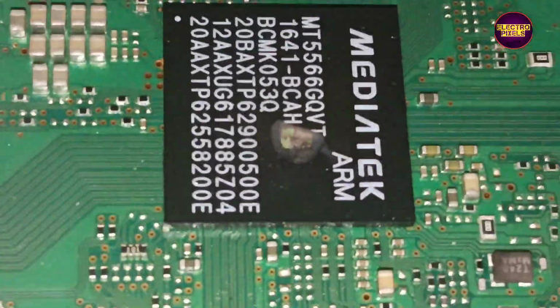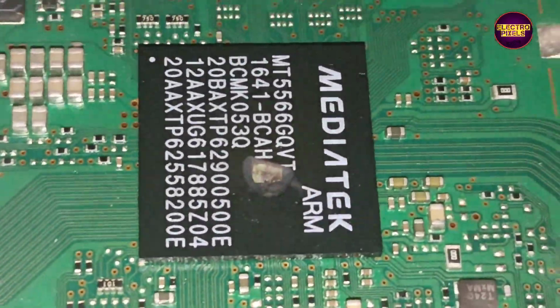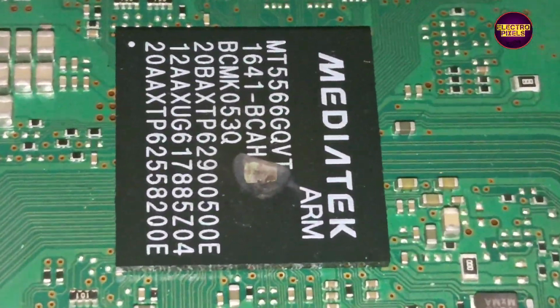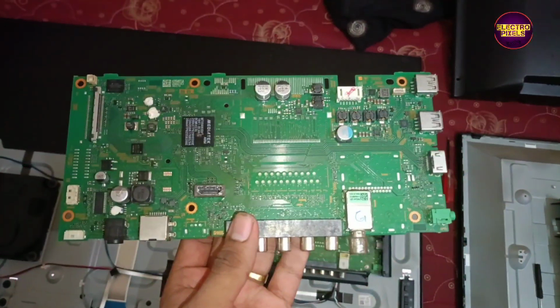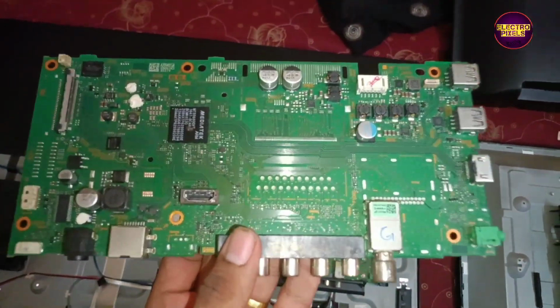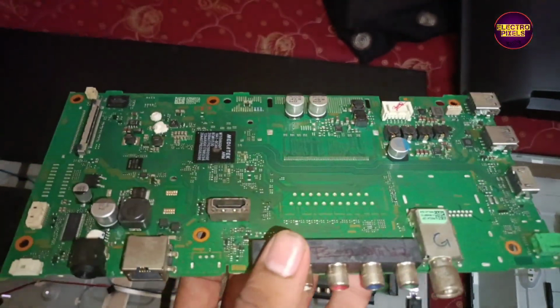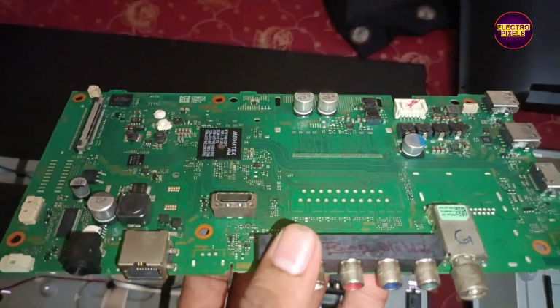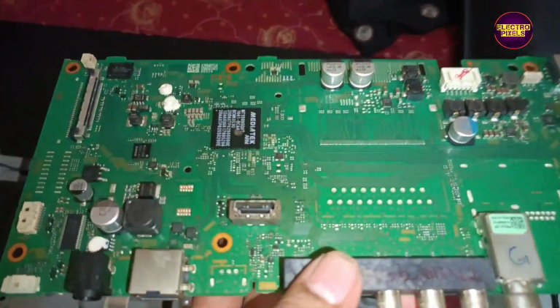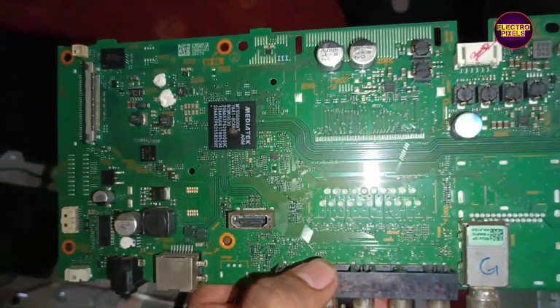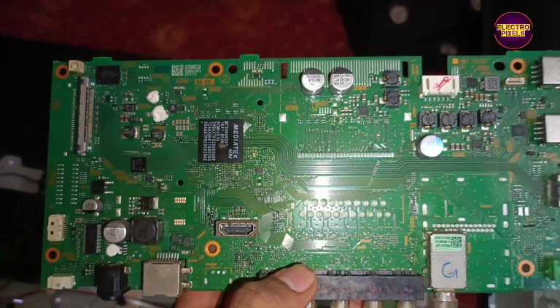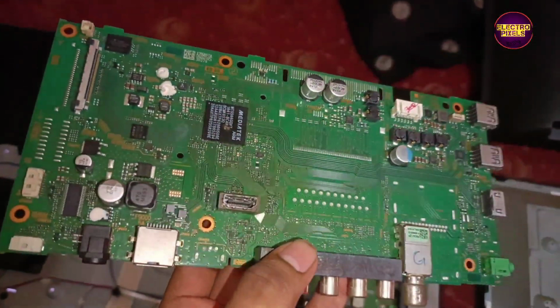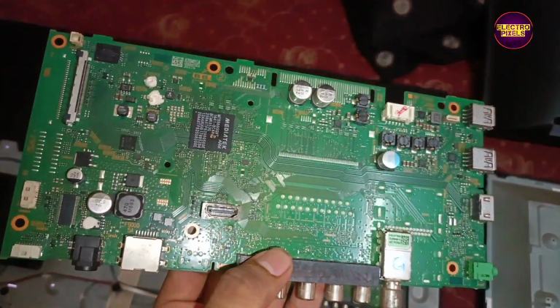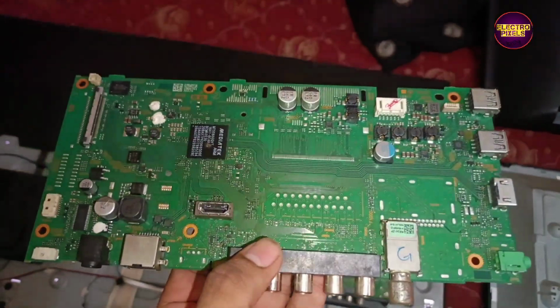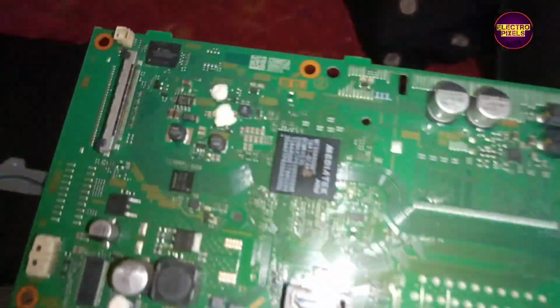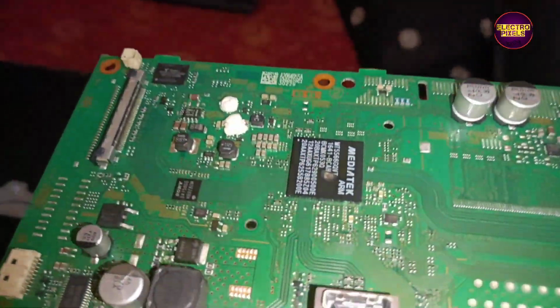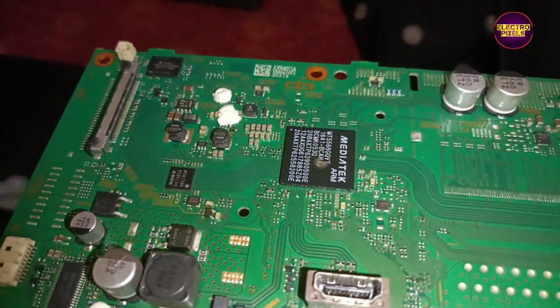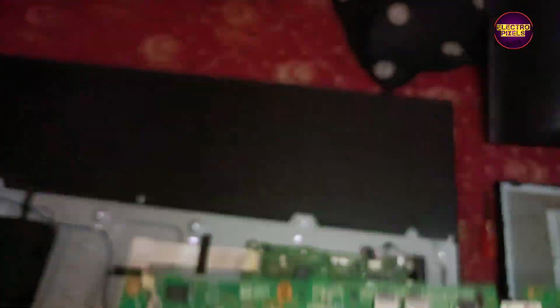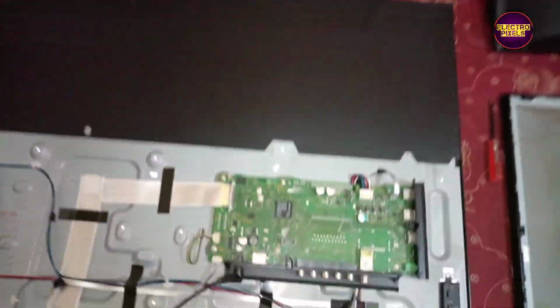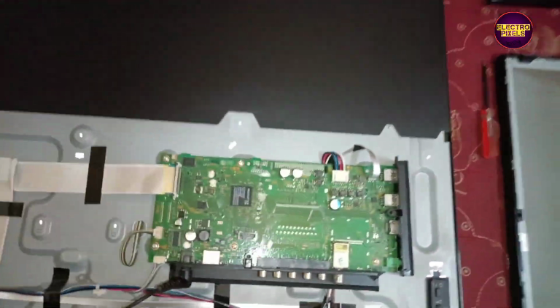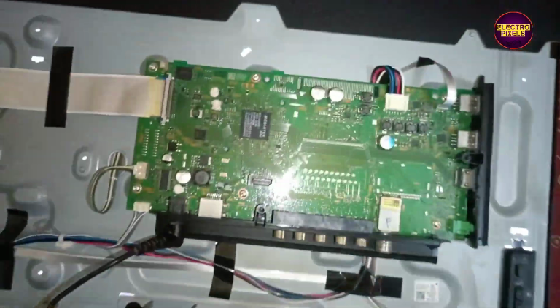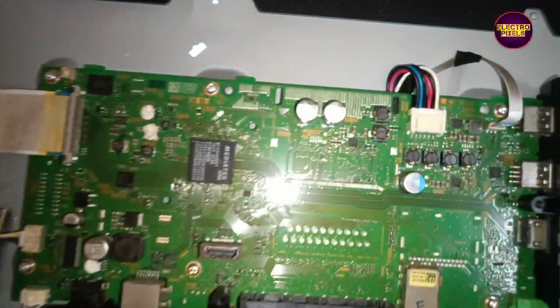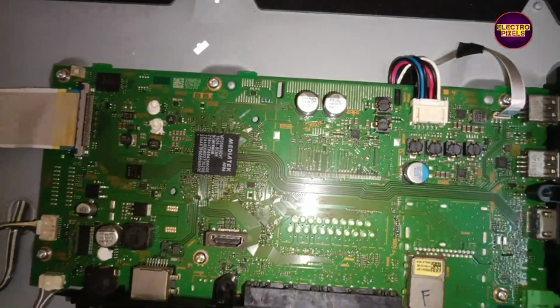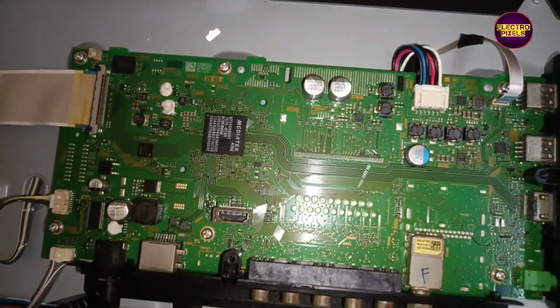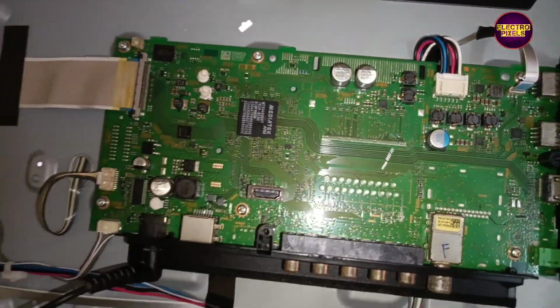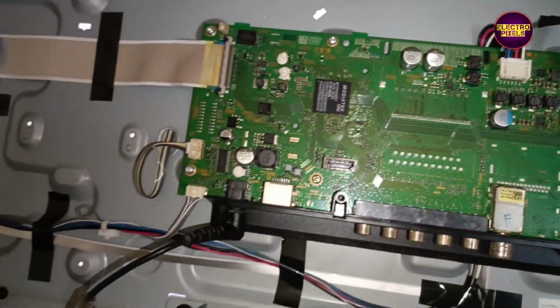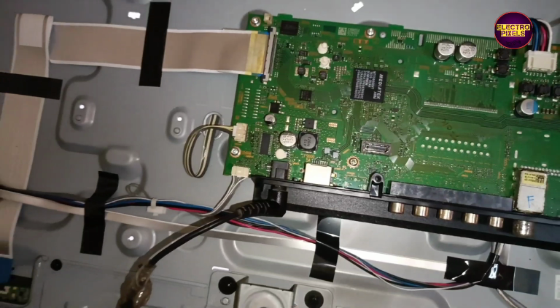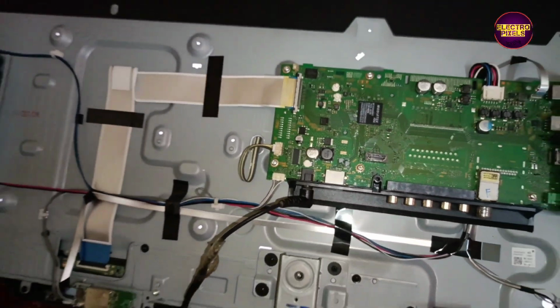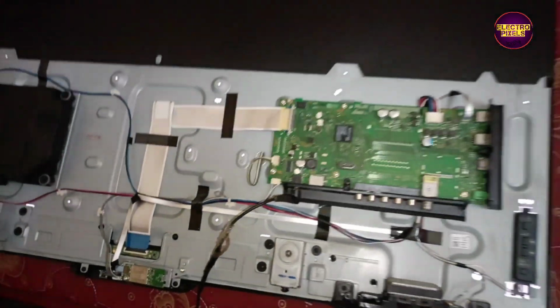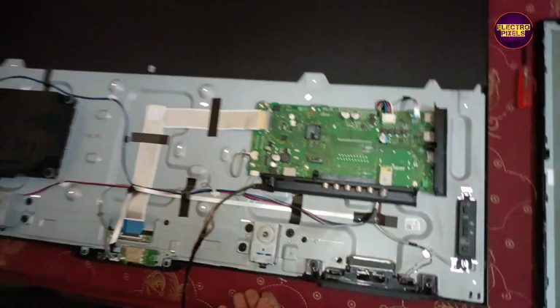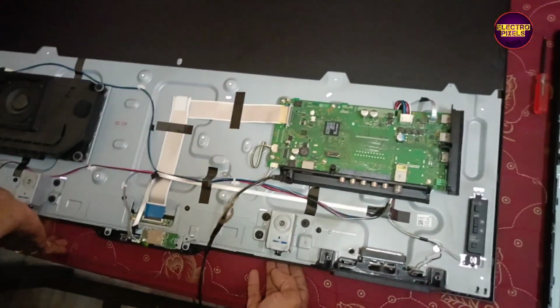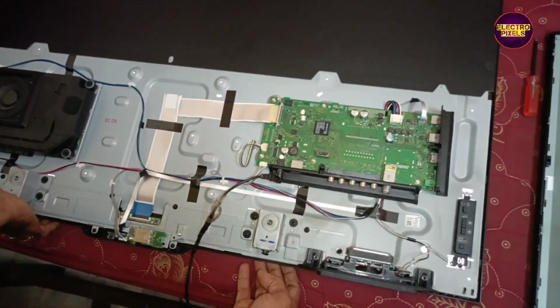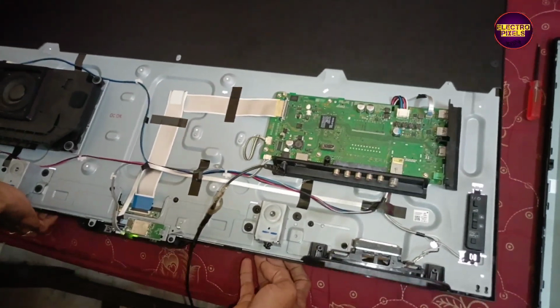This is the replacement motherboard. Now we have installed the motherboard. Let's turn on the TV and check the picture. See friends, the picture comes and the TV is repaired successfully.